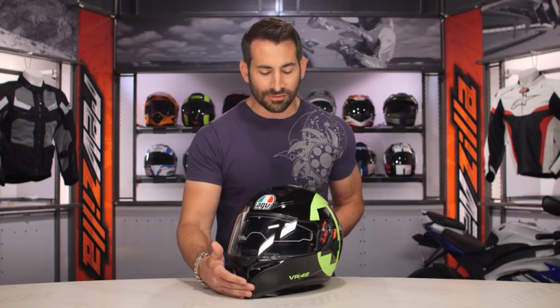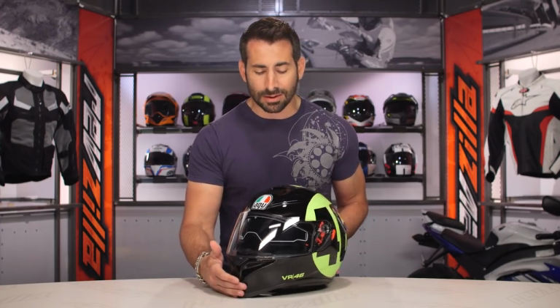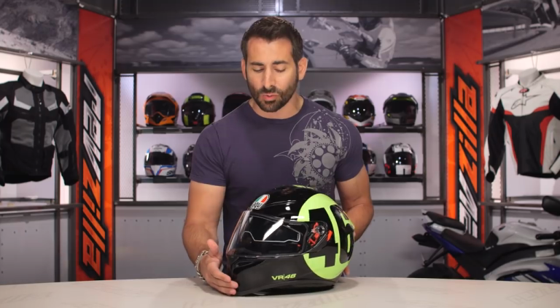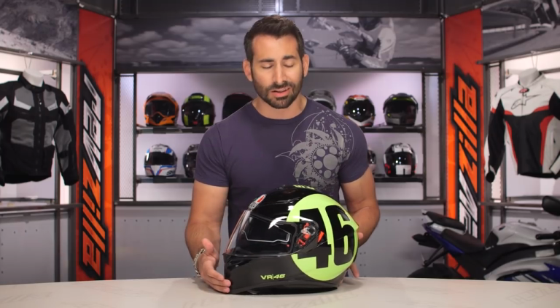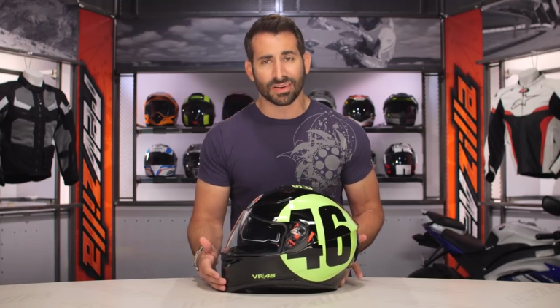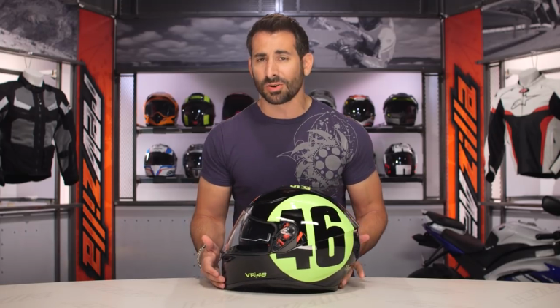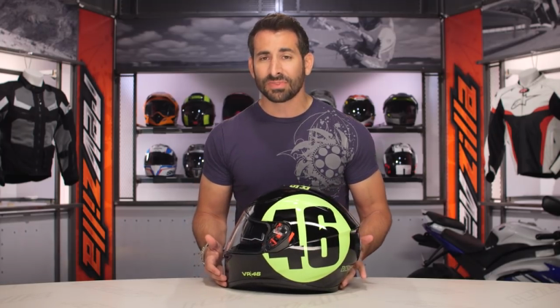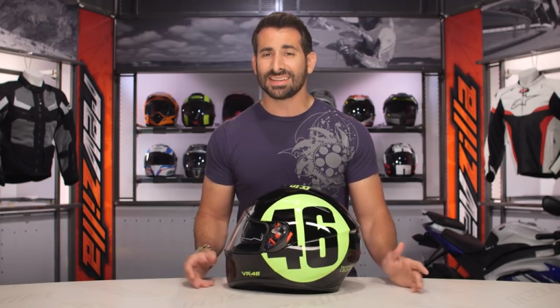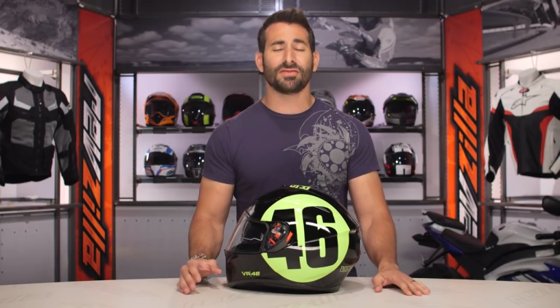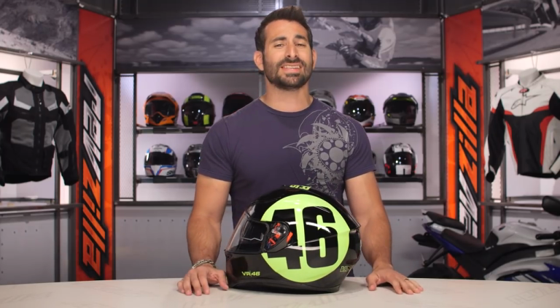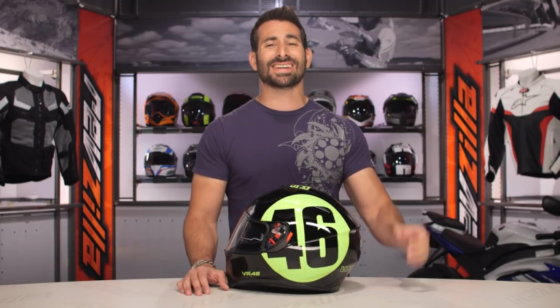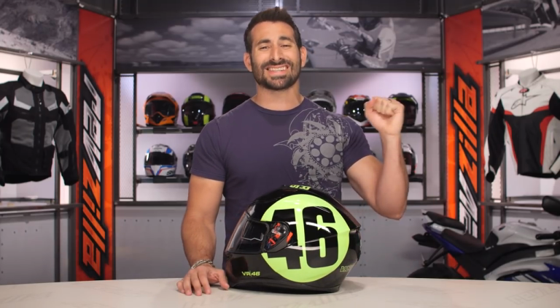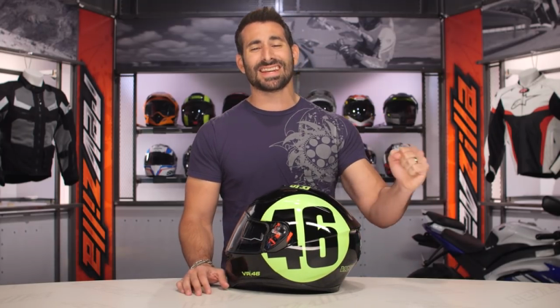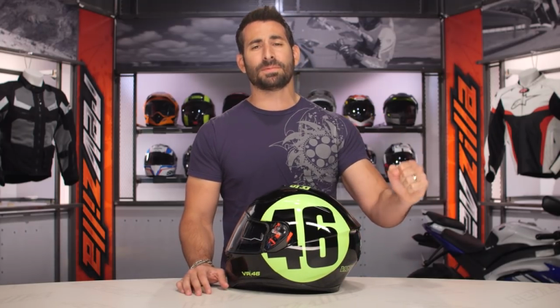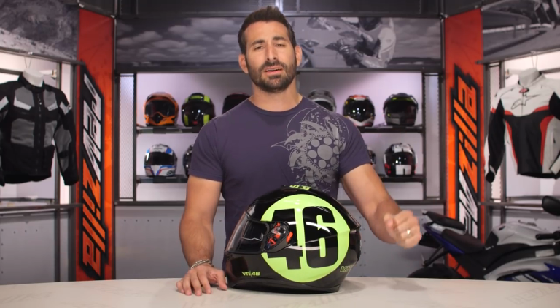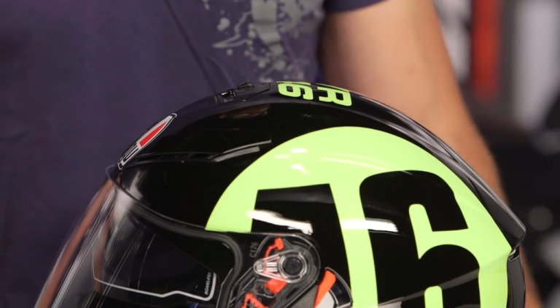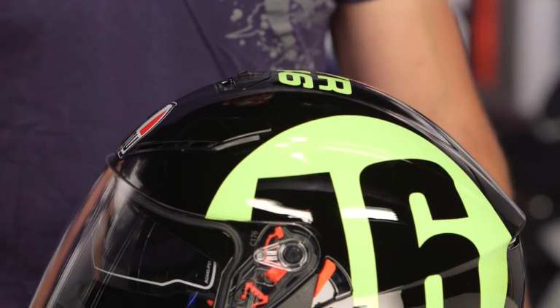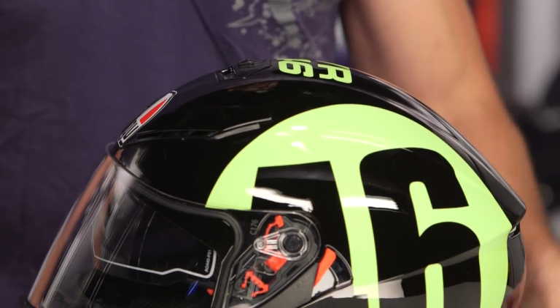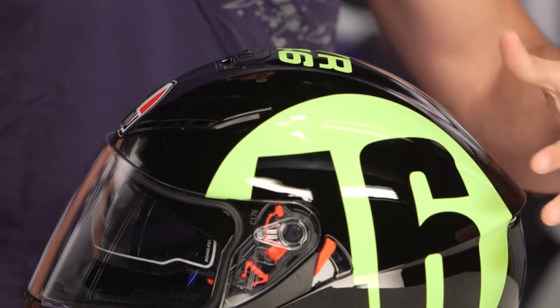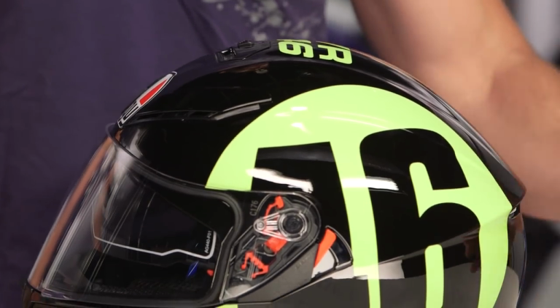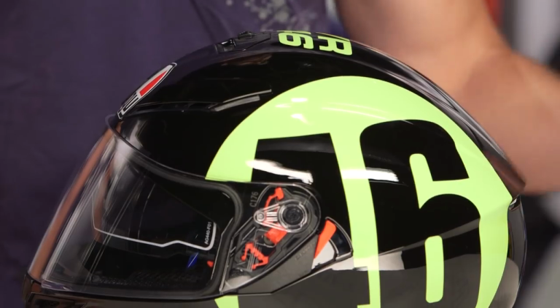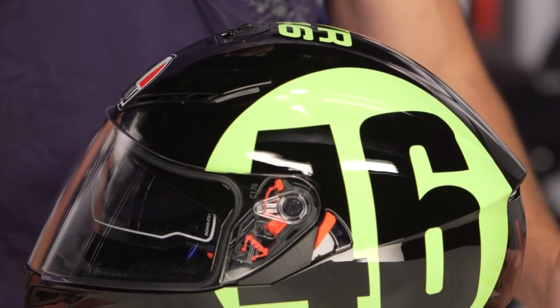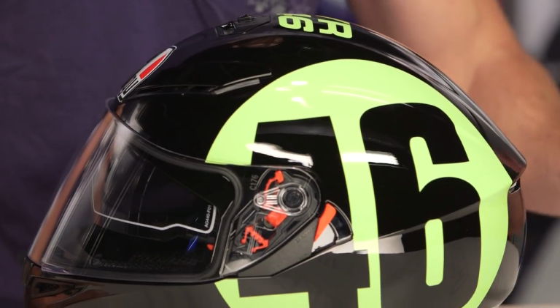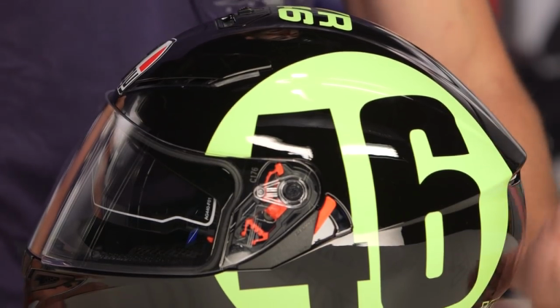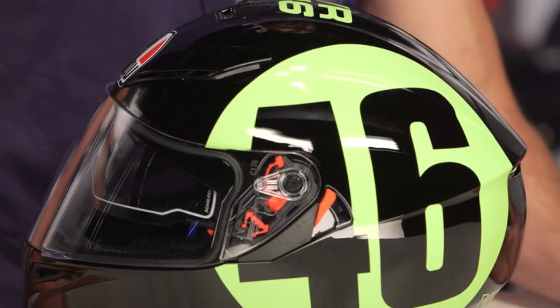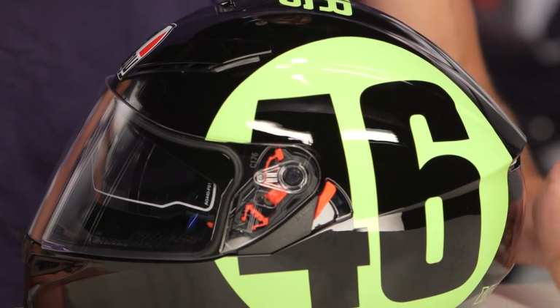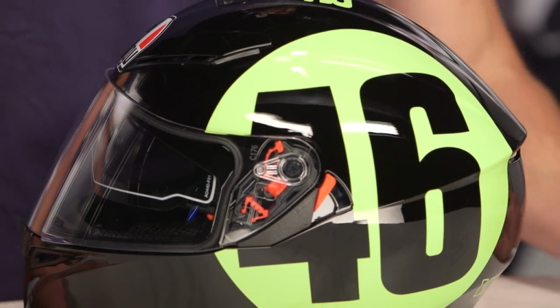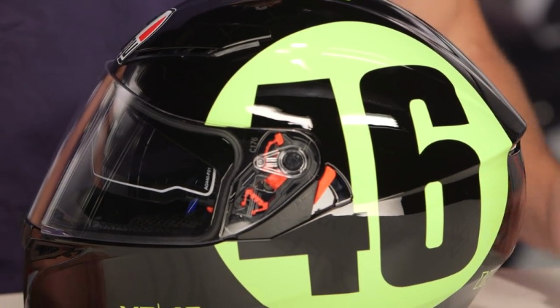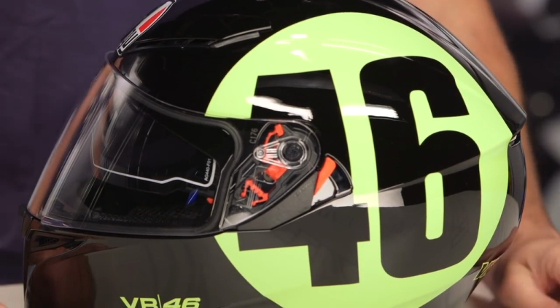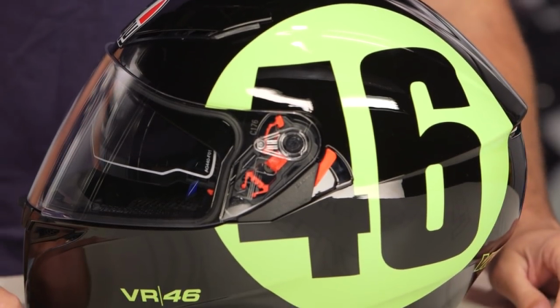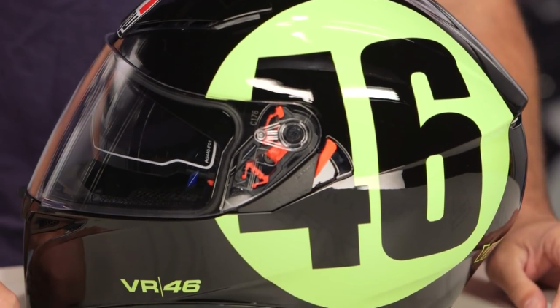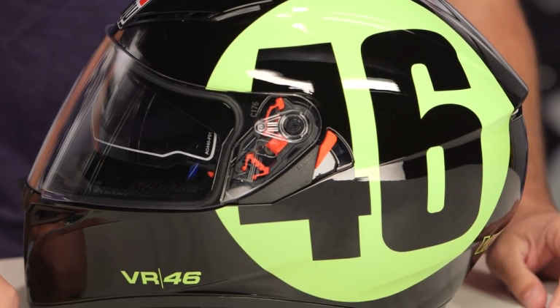And if we think about it, one color available — it is the 46 stamped right in the middle of the forehead and on the side of the helmet. The iconic classic Valentino Rossi brand.